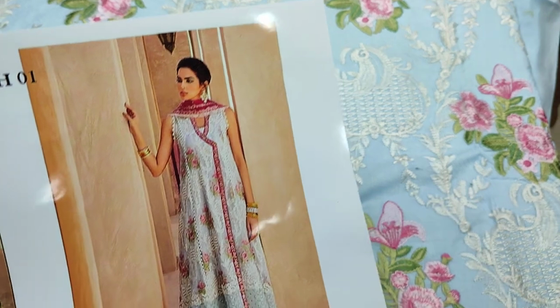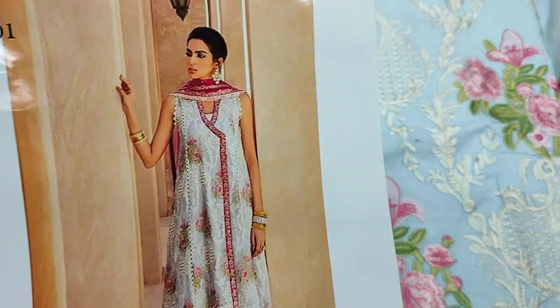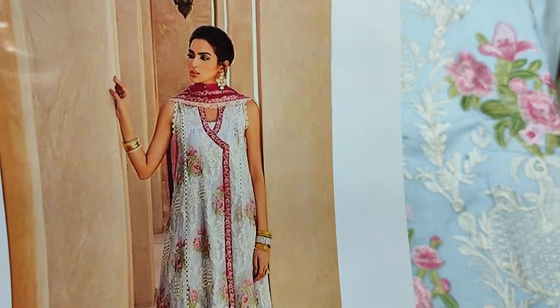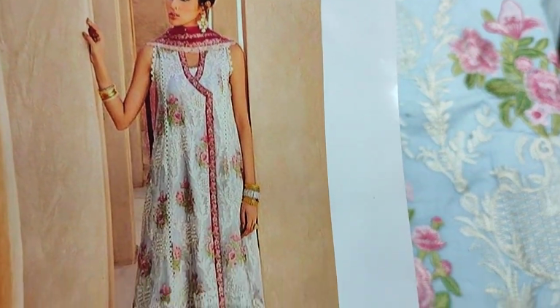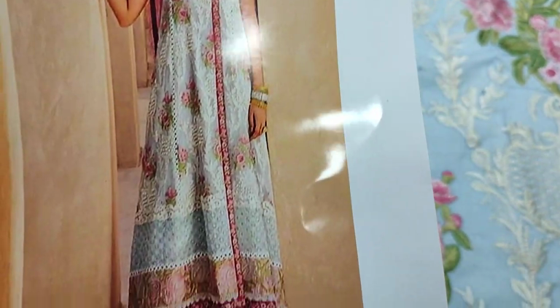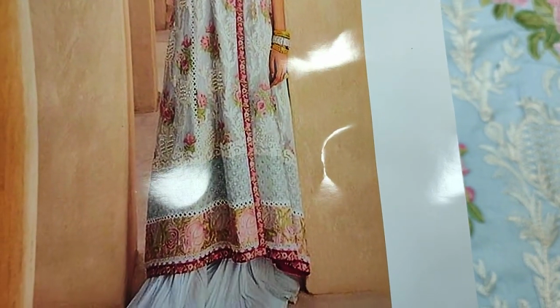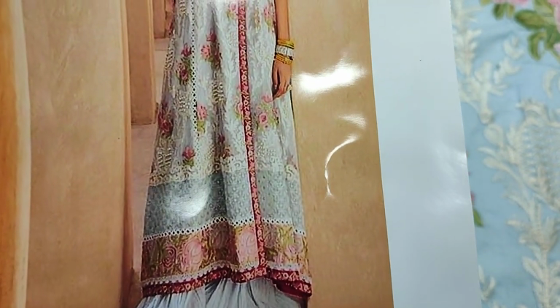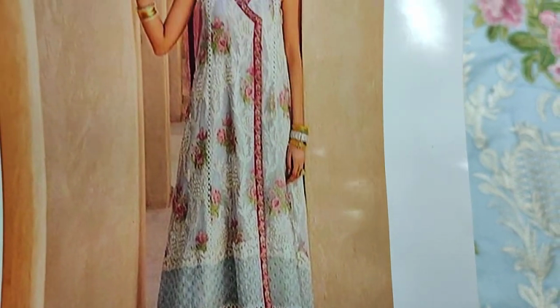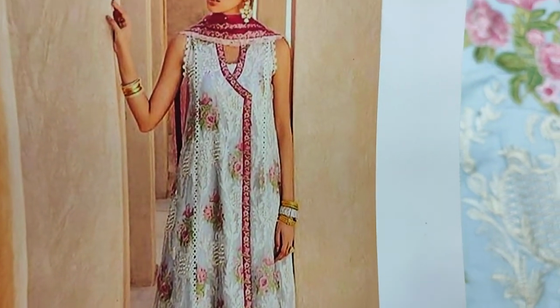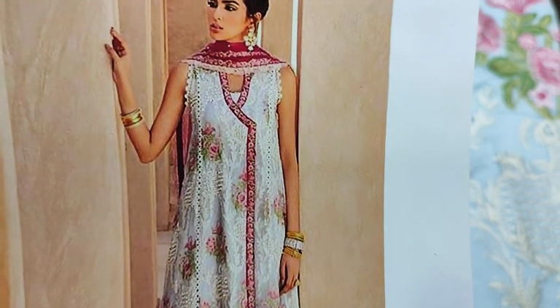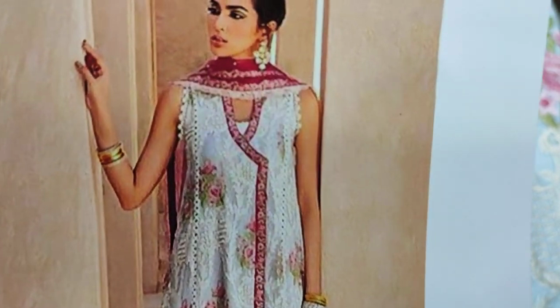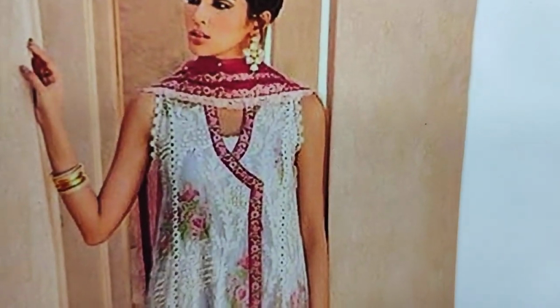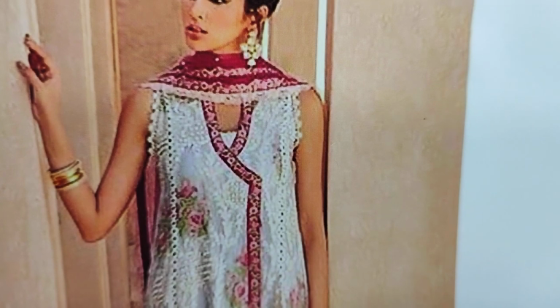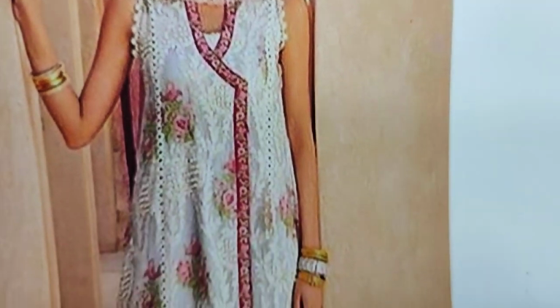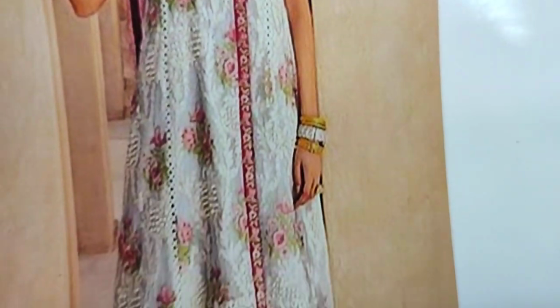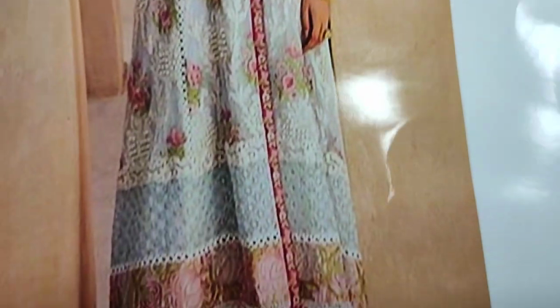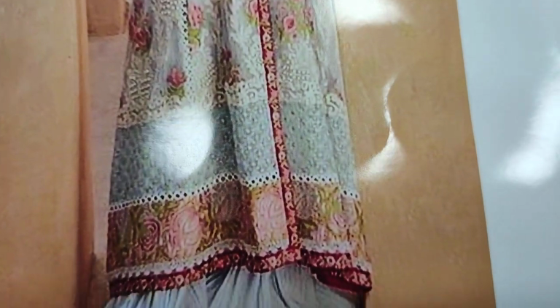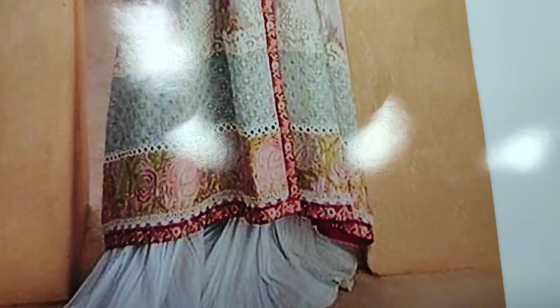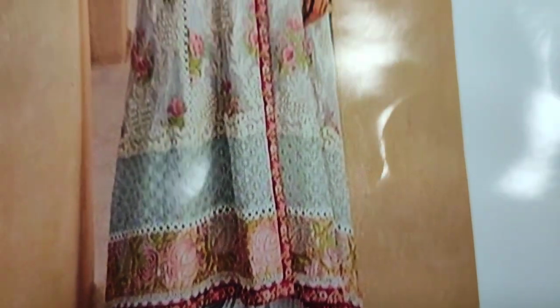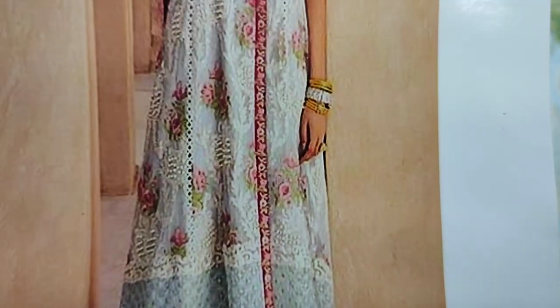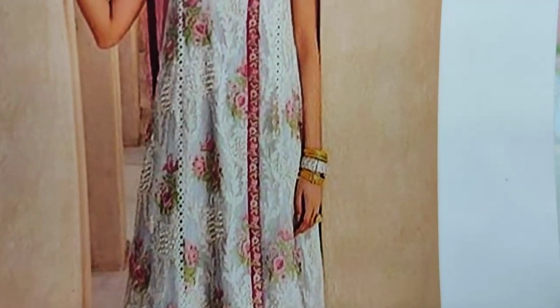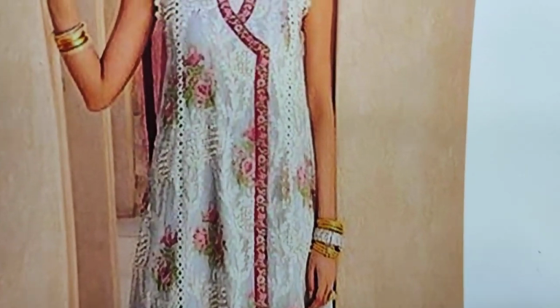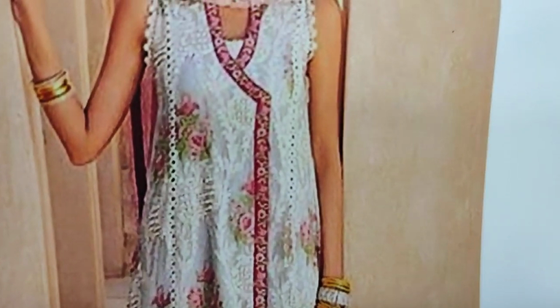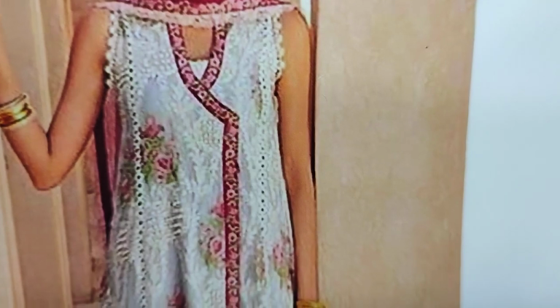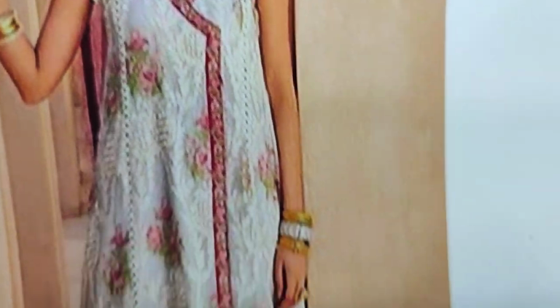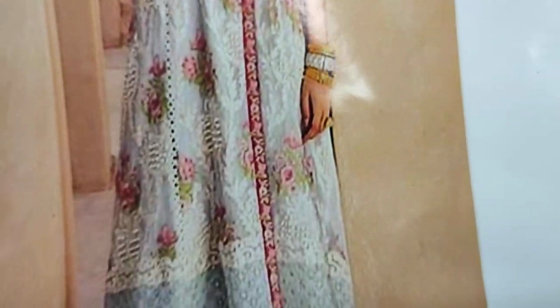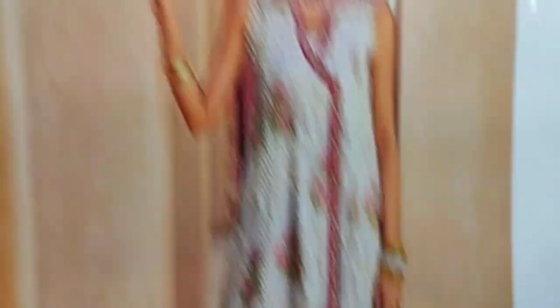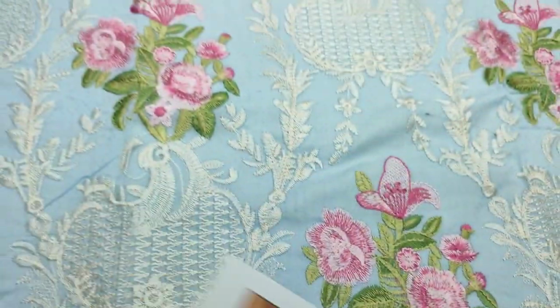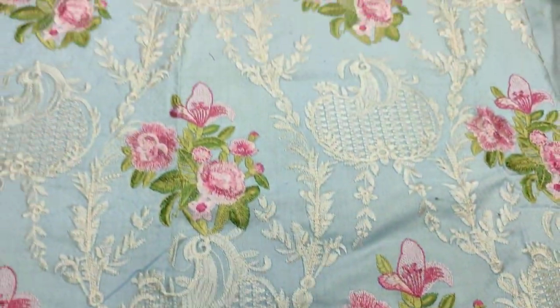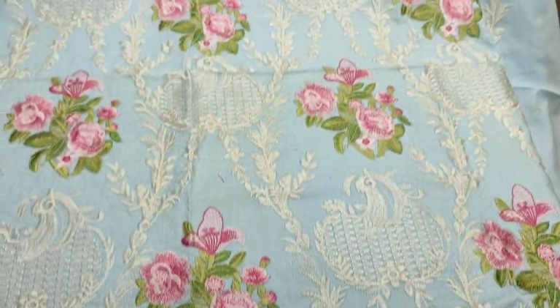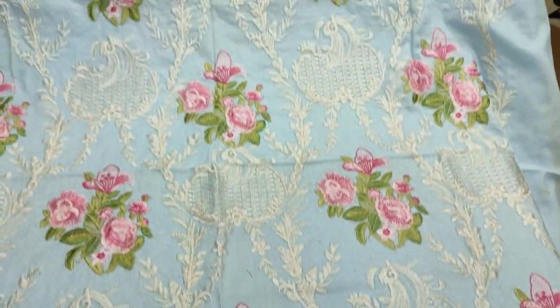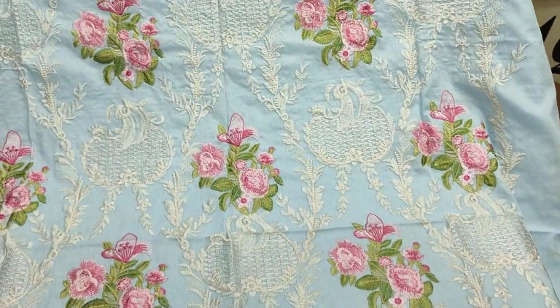Hello everyone, my name is Abdul Qadir. This new design is launched in the Thakafat Collection. This design is made in the original cotton net. This is in the summer cotton fabric.